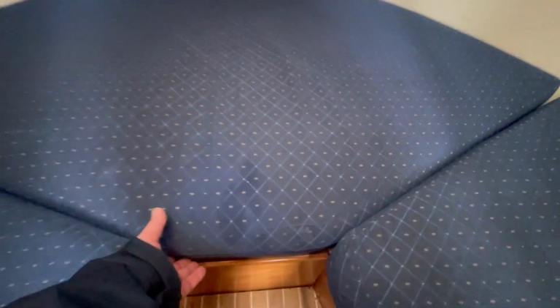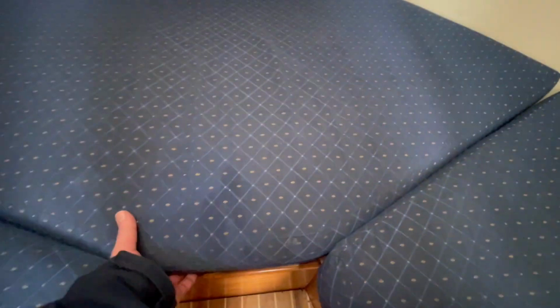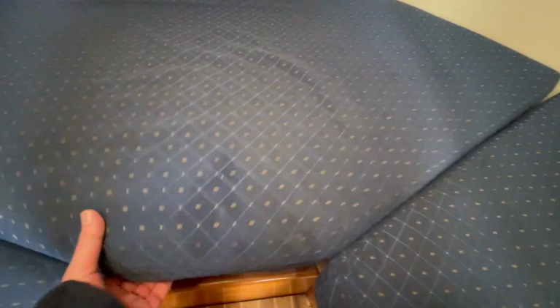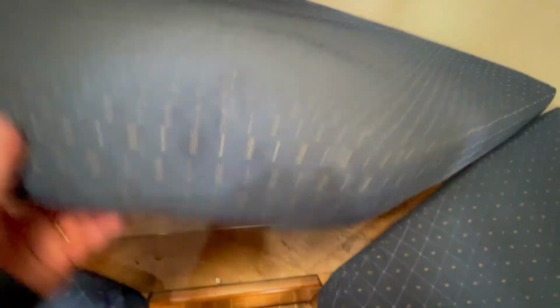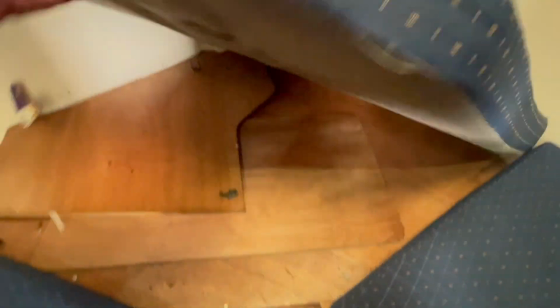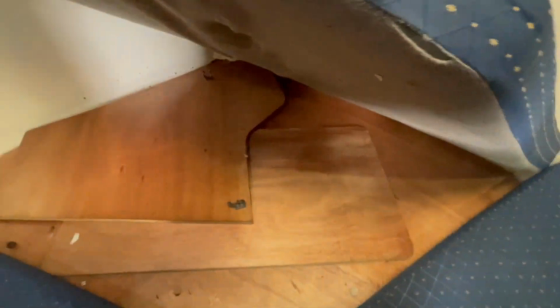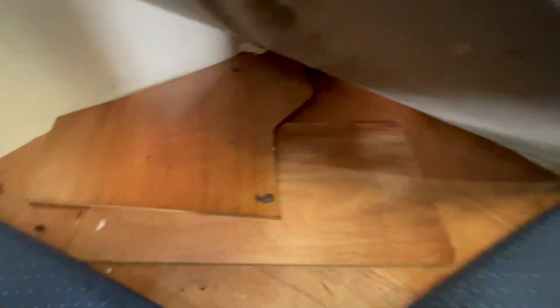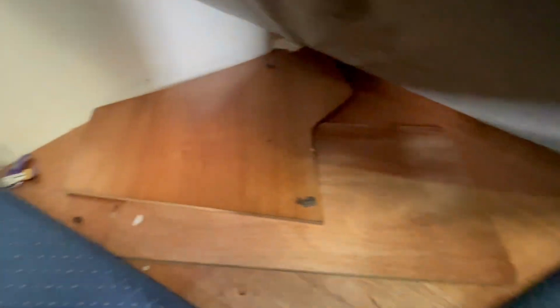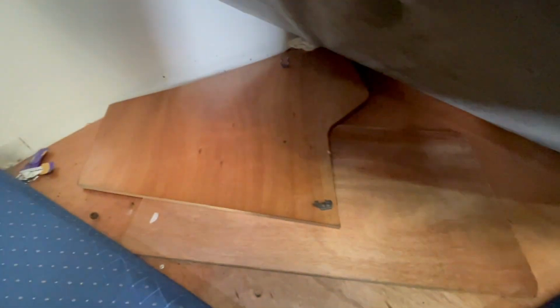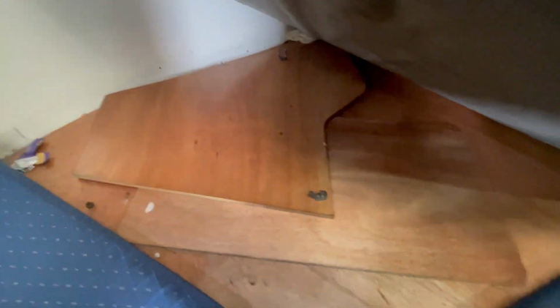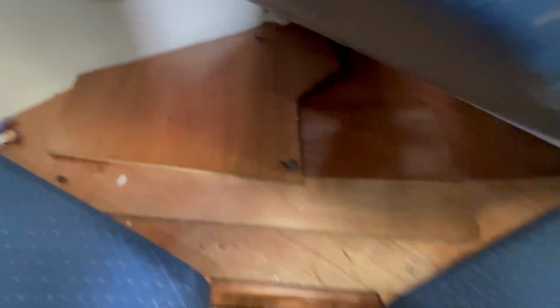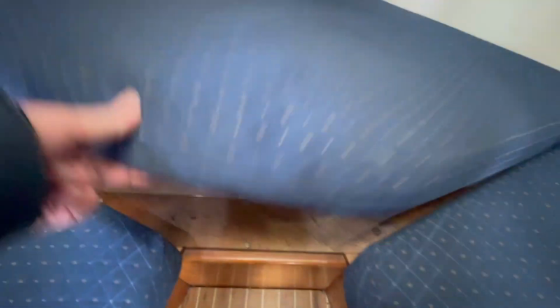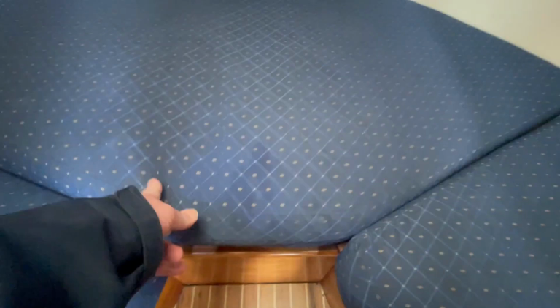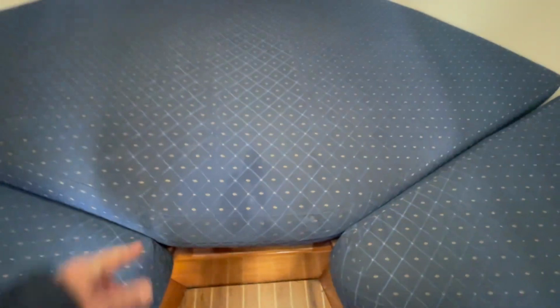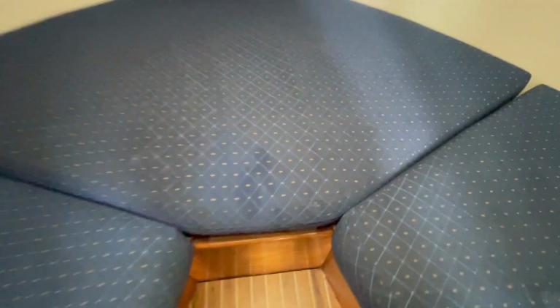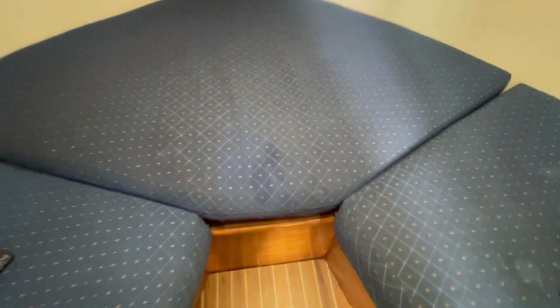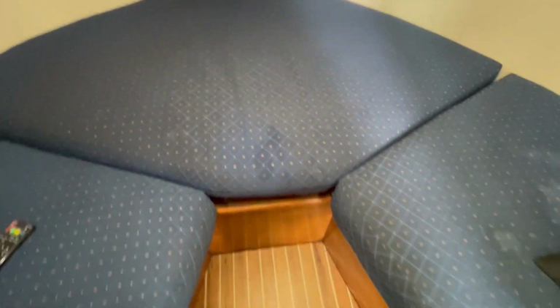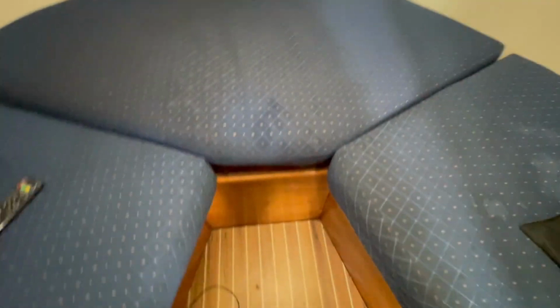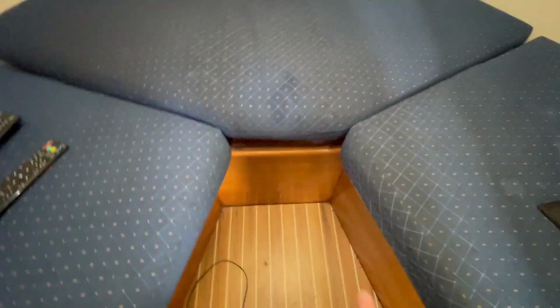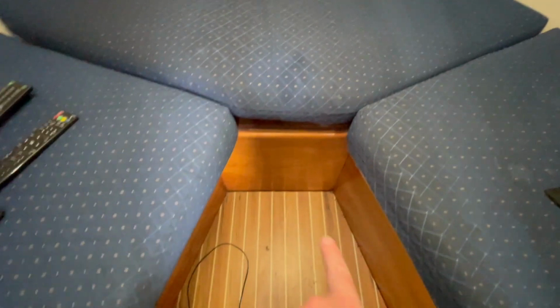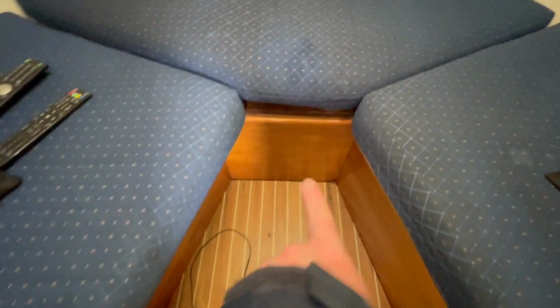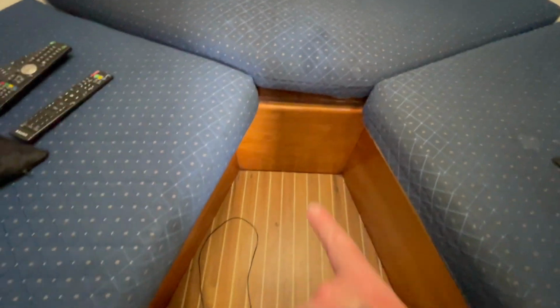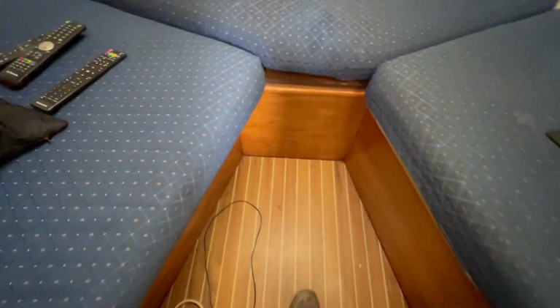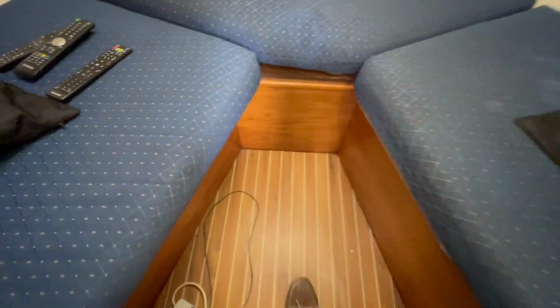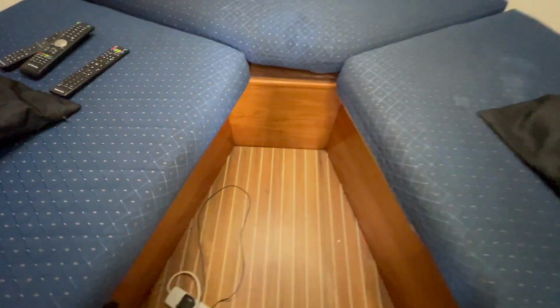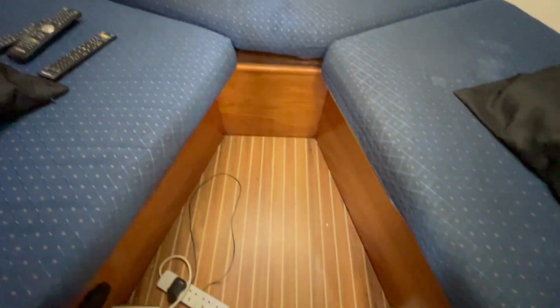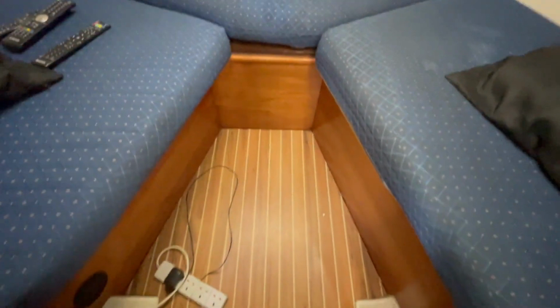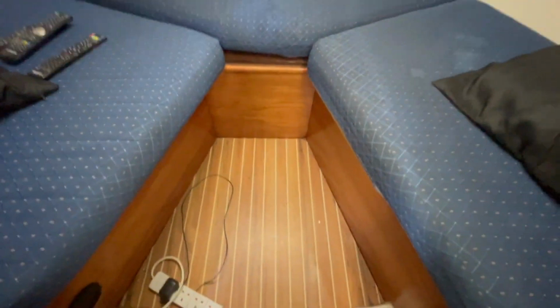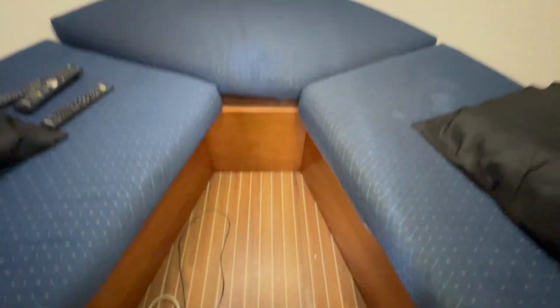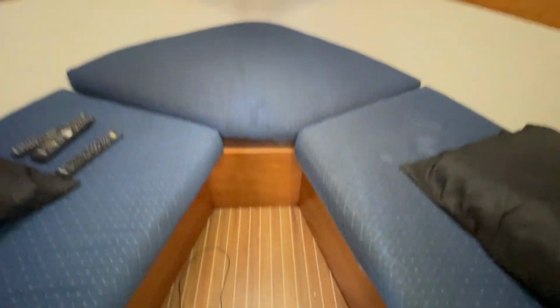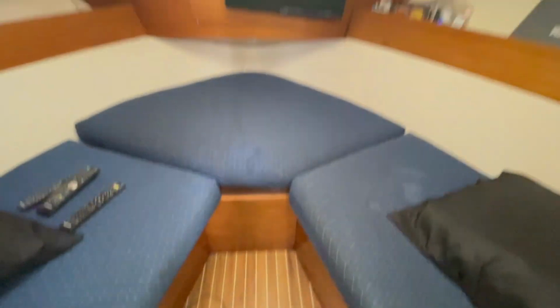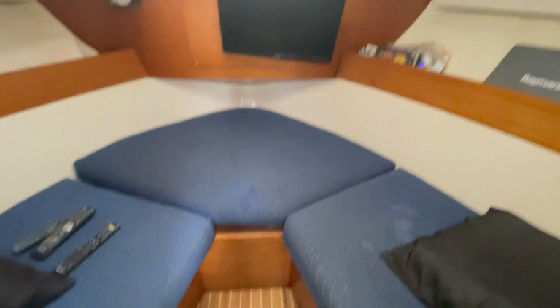So in here we've got the wood inlay that goes in here, which makes it into a nice double berth.